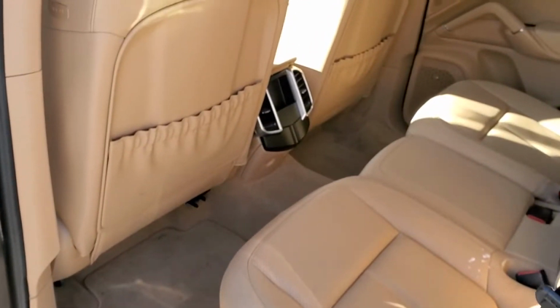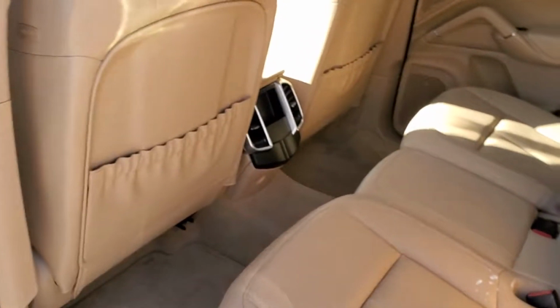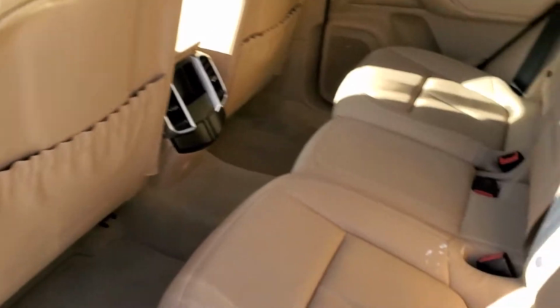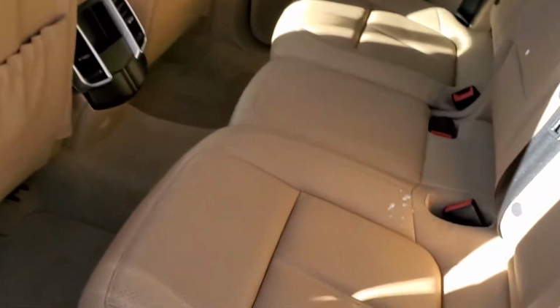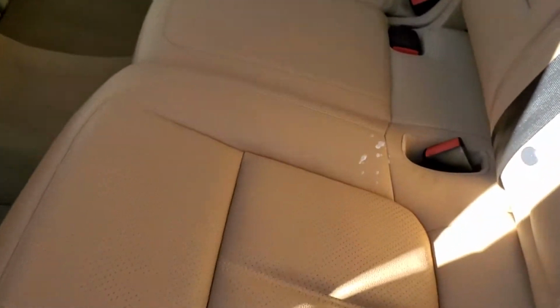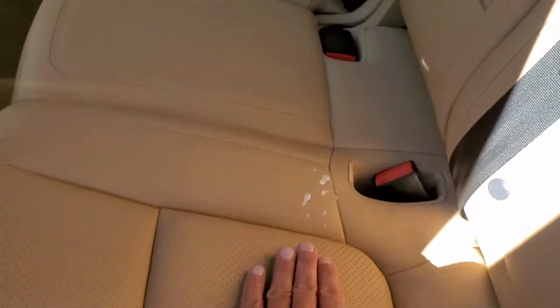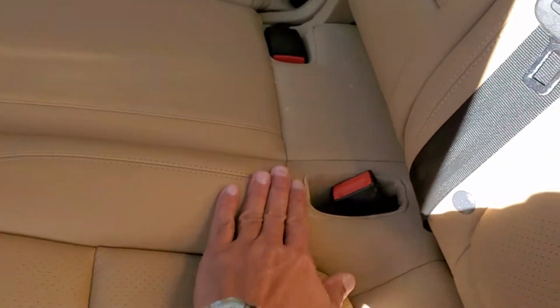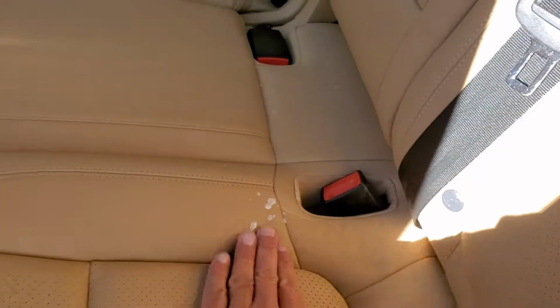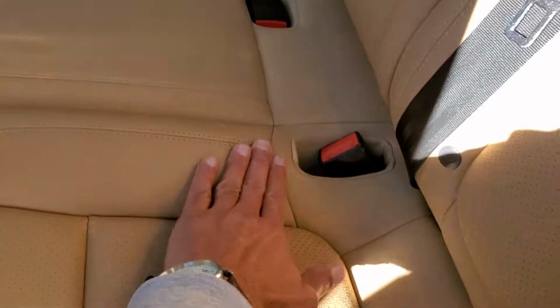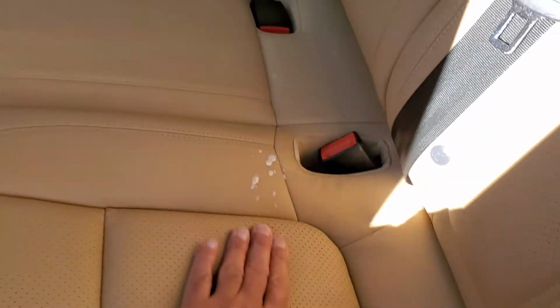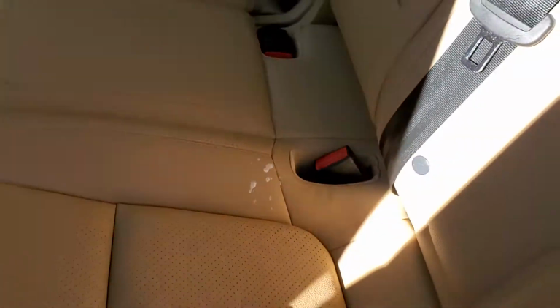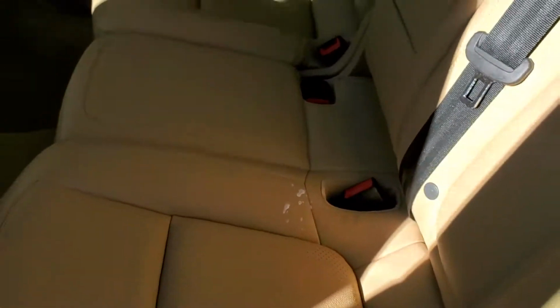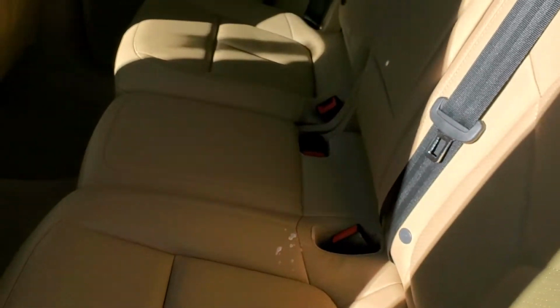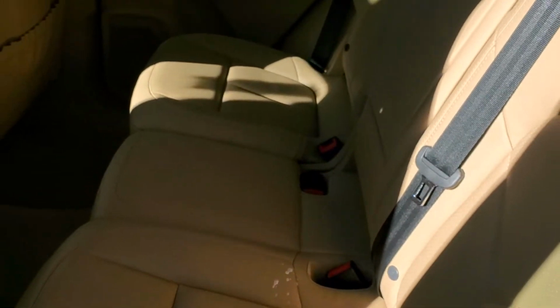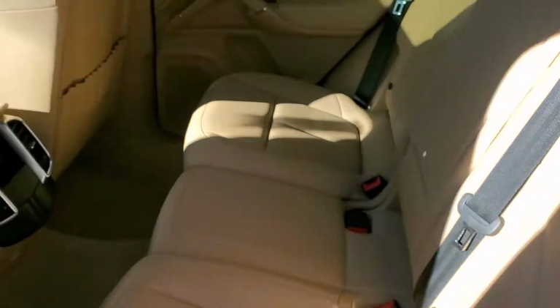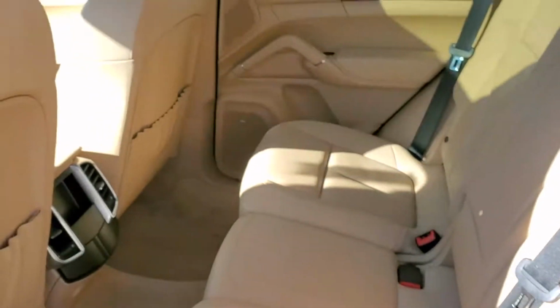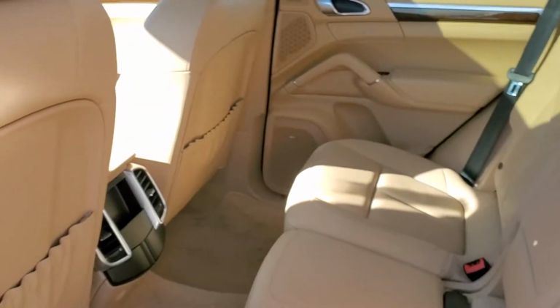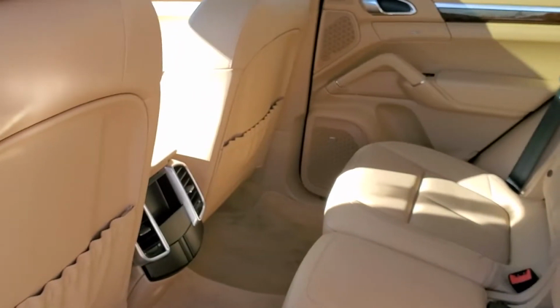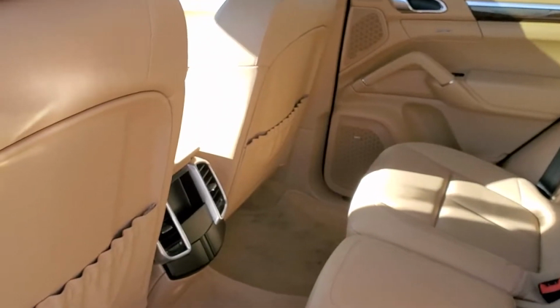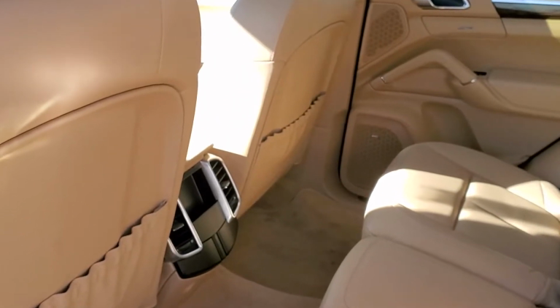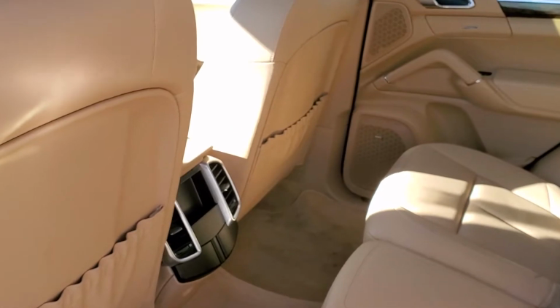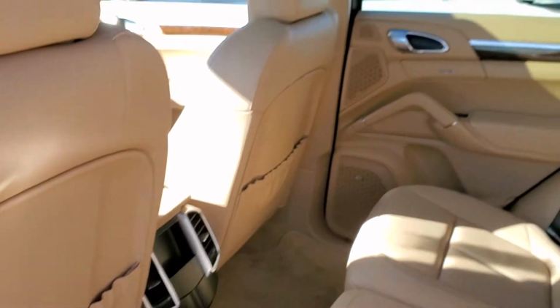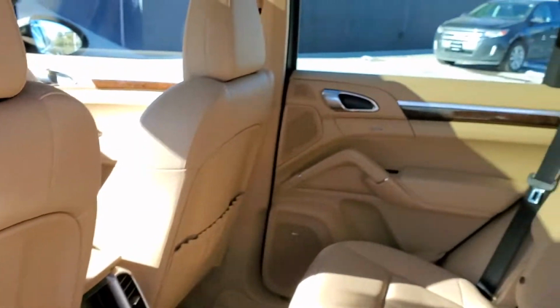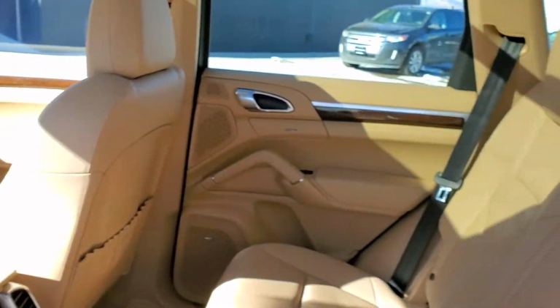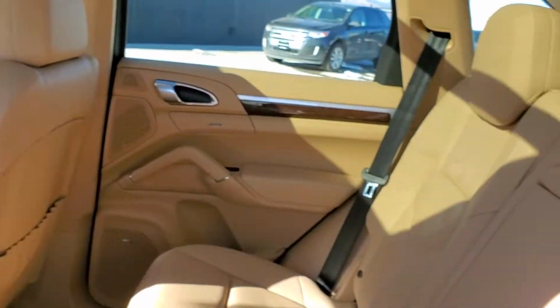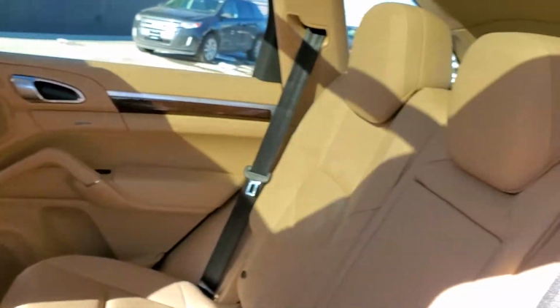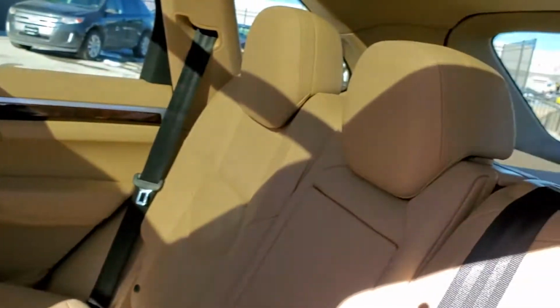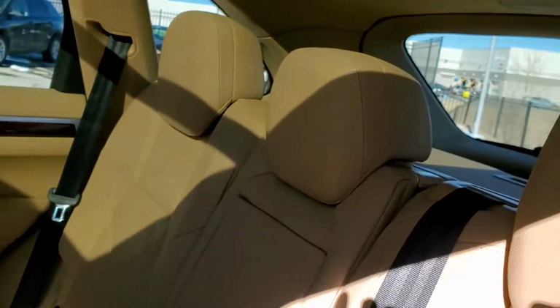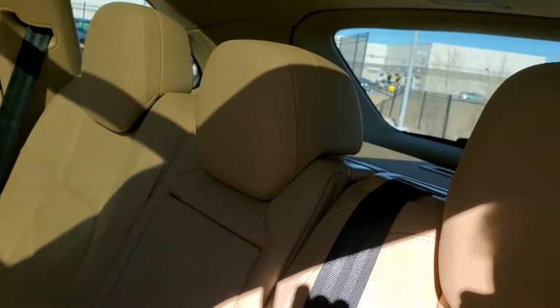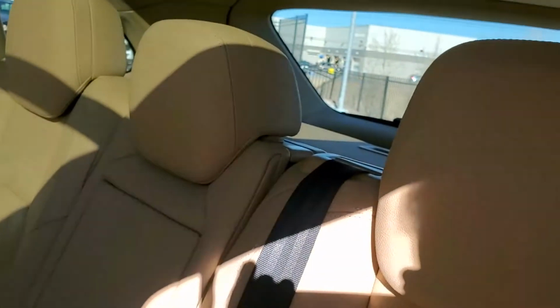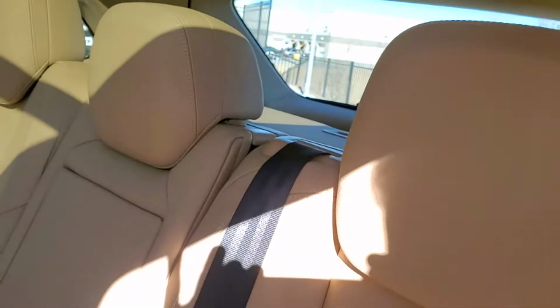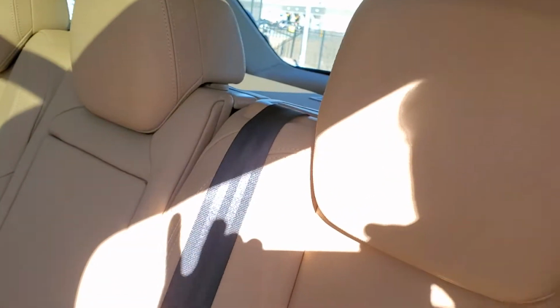There's a little bit of staining in the back that we still need to clean up. It's still brand new to our inventory, but overall no tears or rips or anything like that.